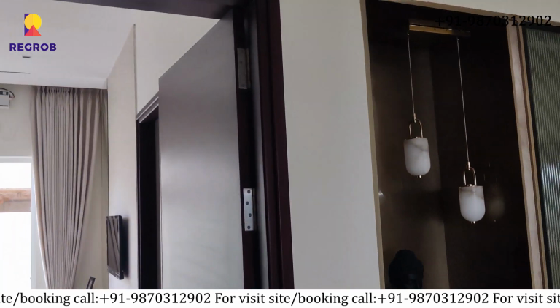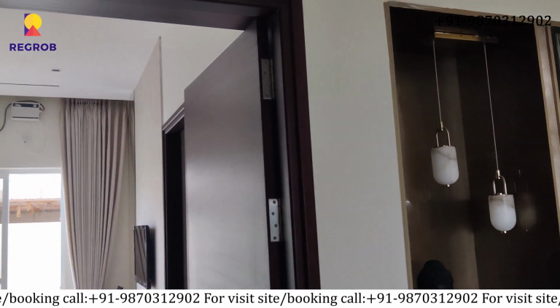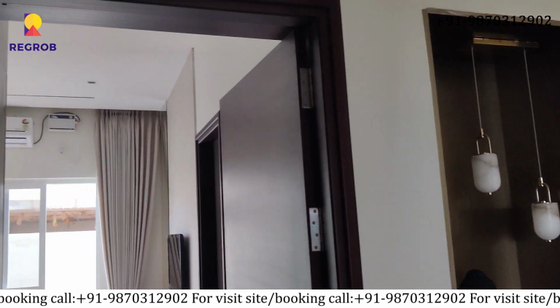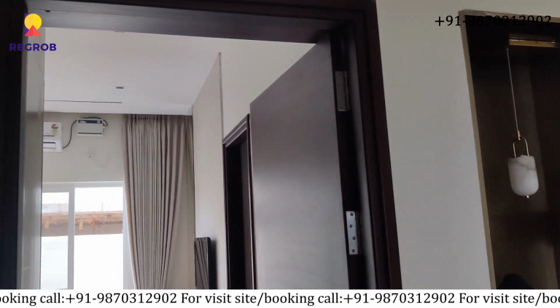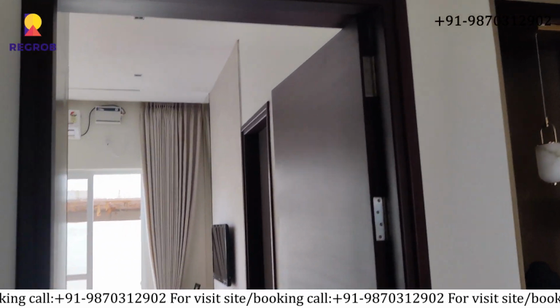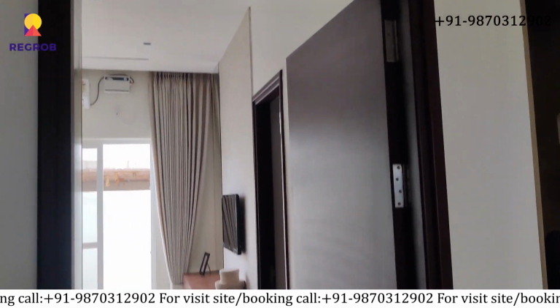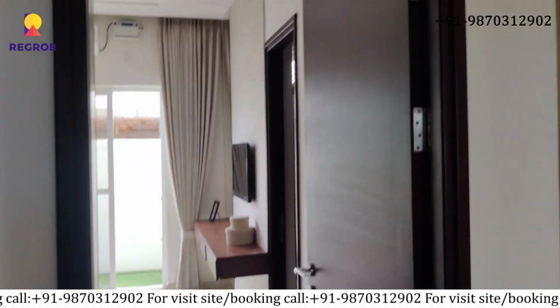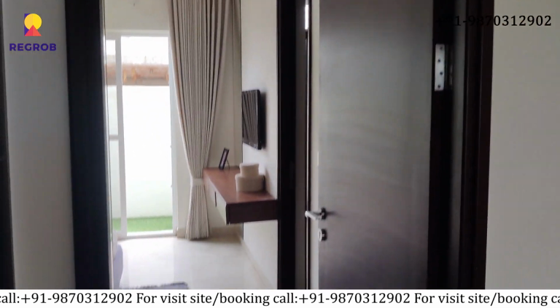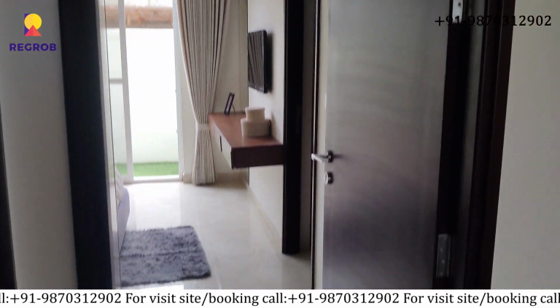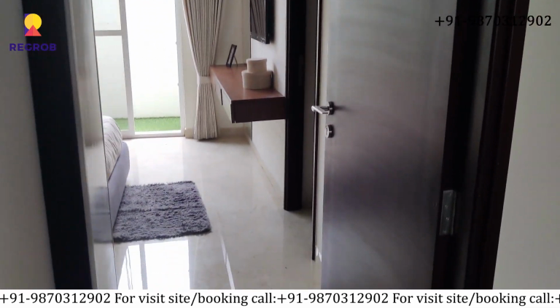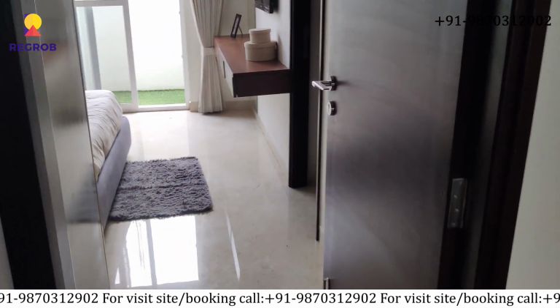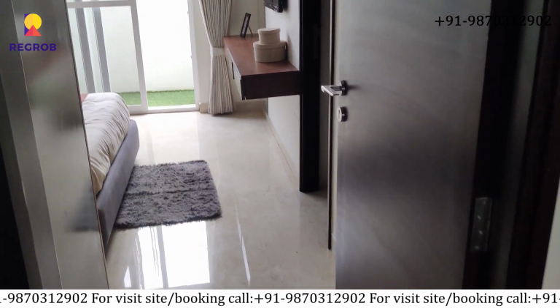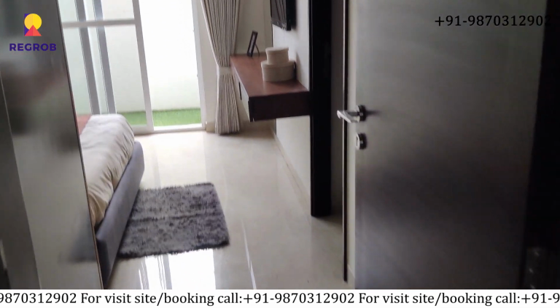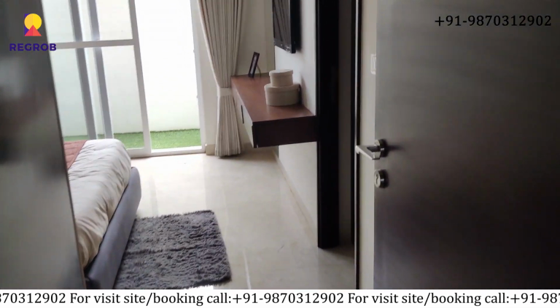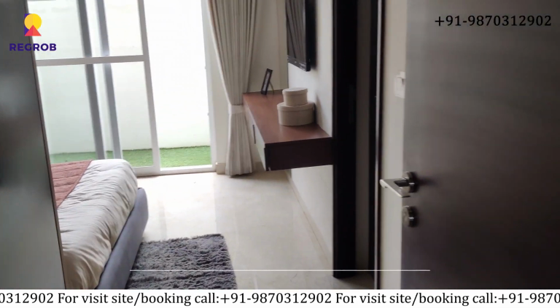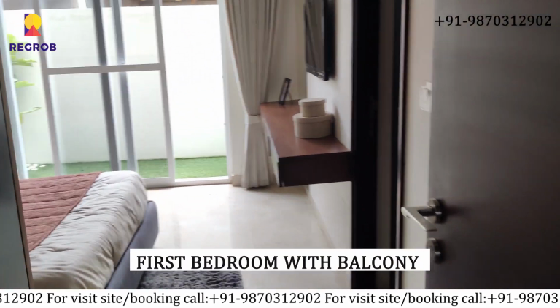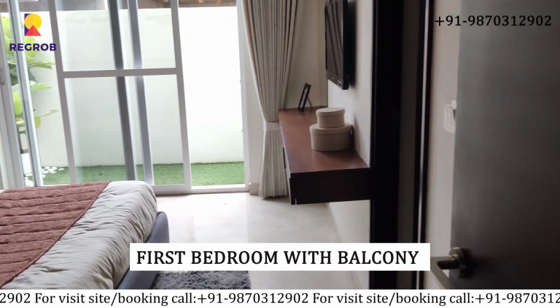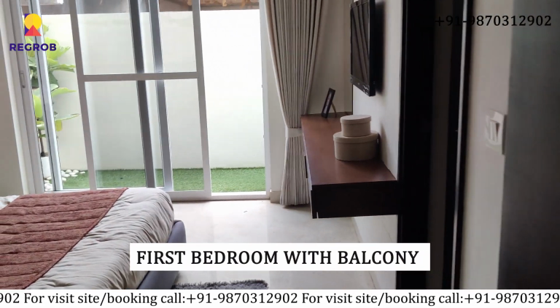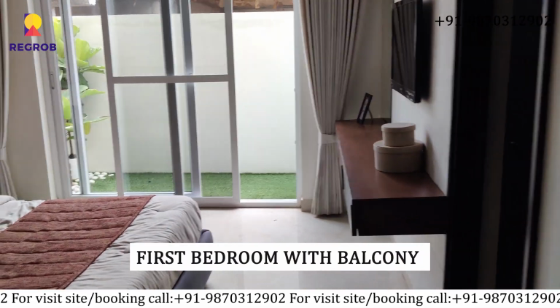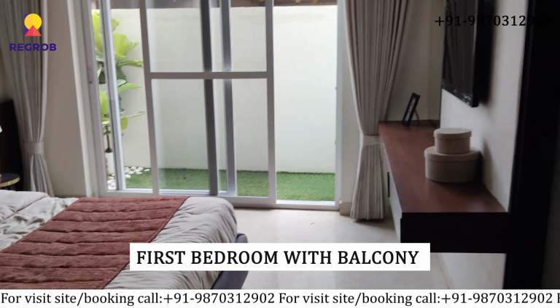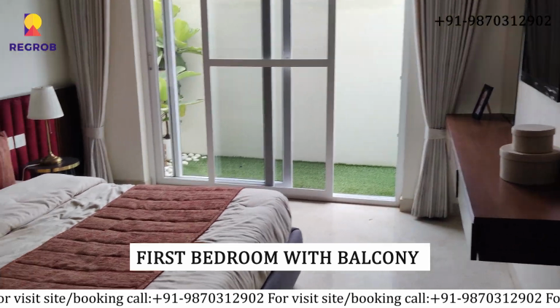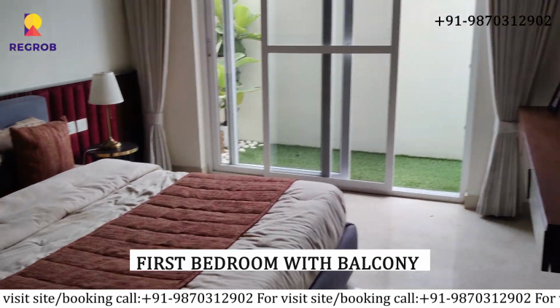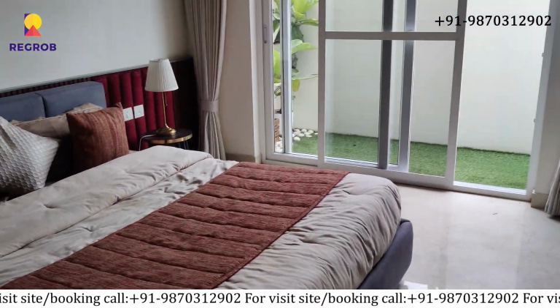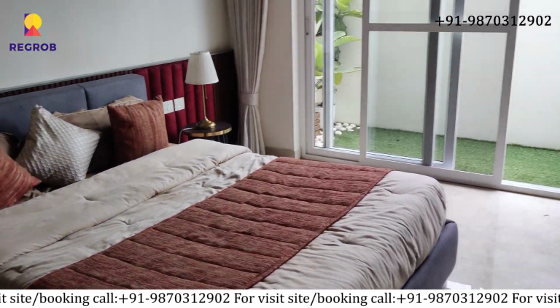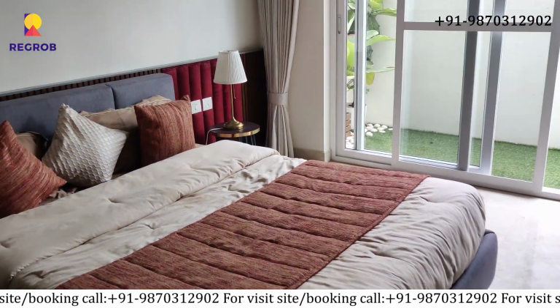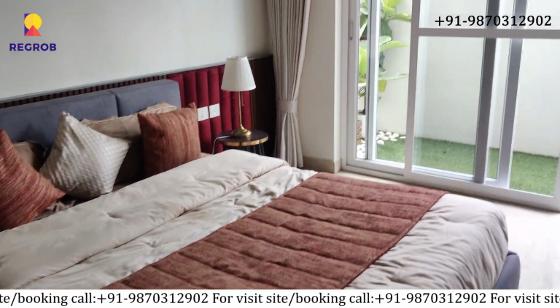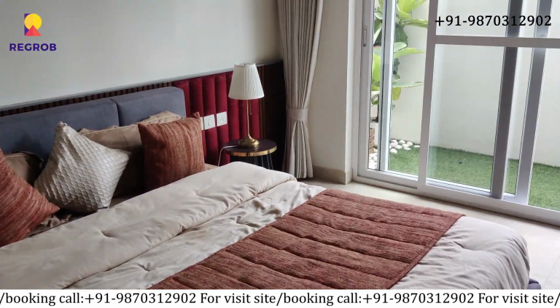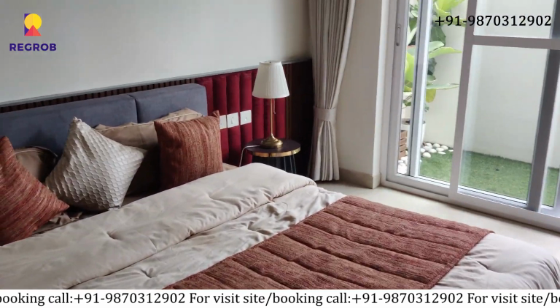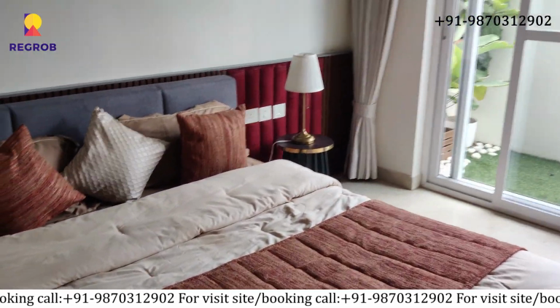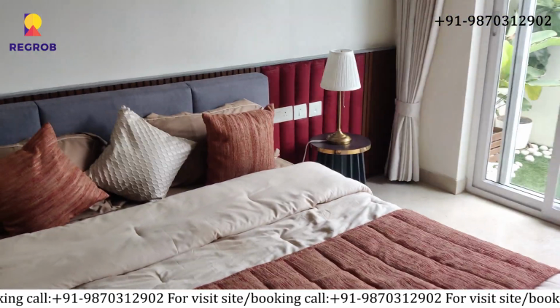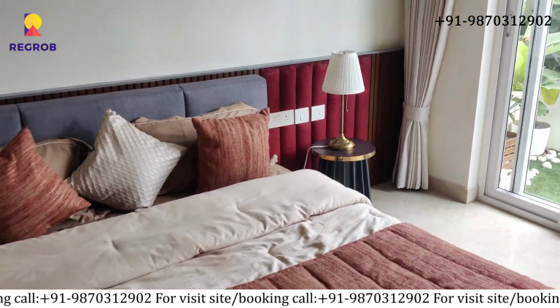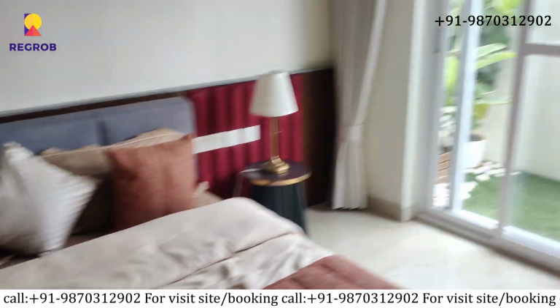Now moving on to the bedrooms. Here is the first bedroom with balcony view and attached washroom with a fine finish.